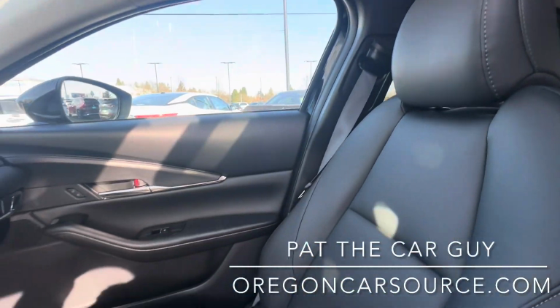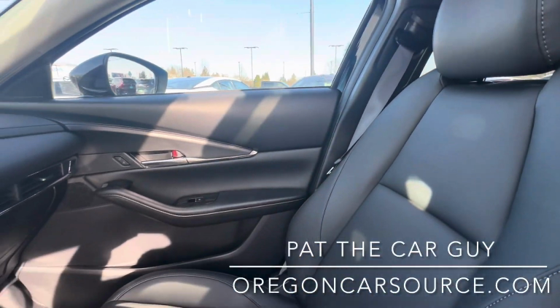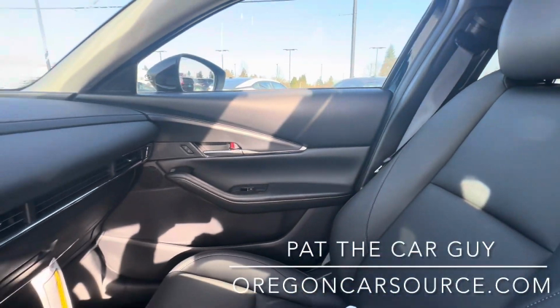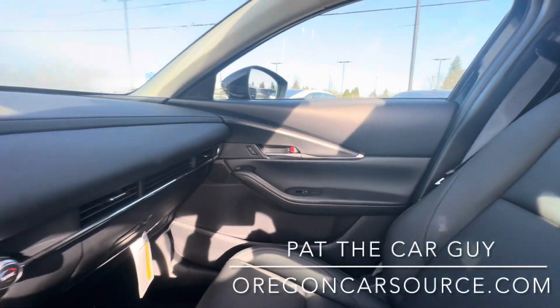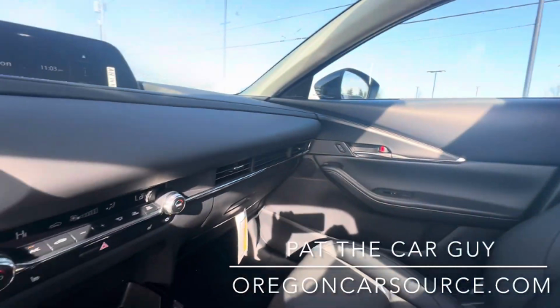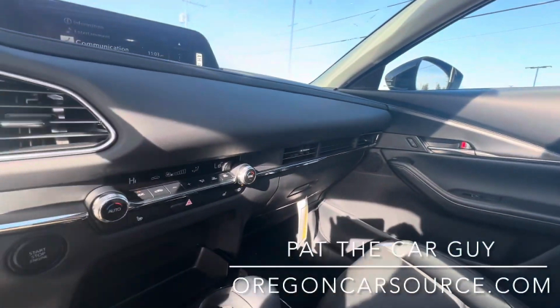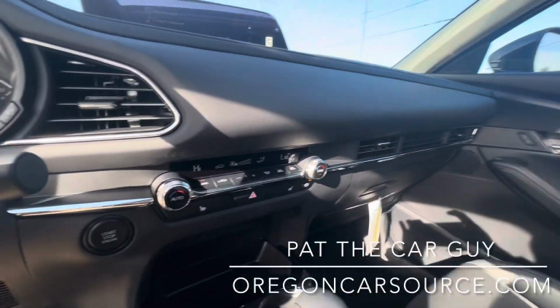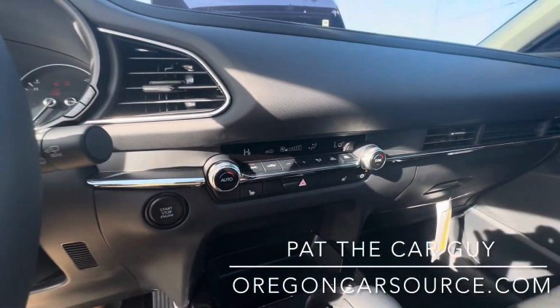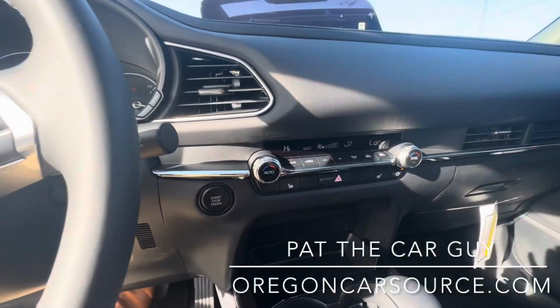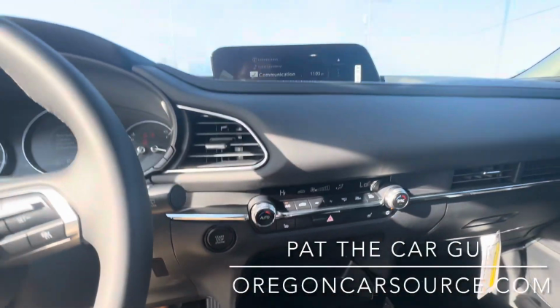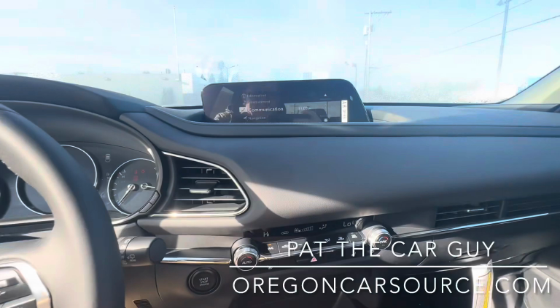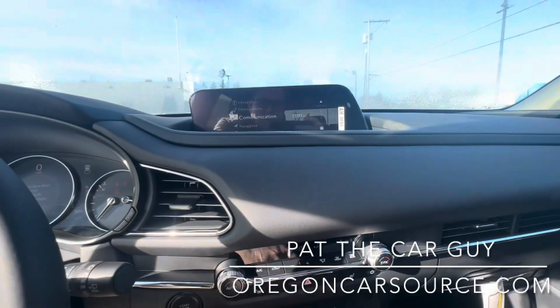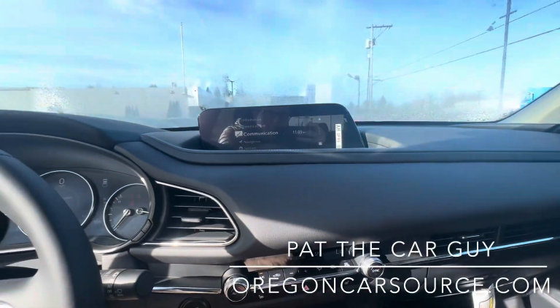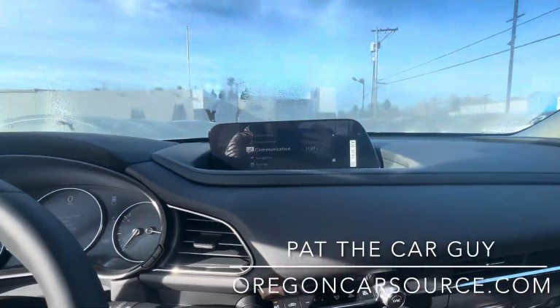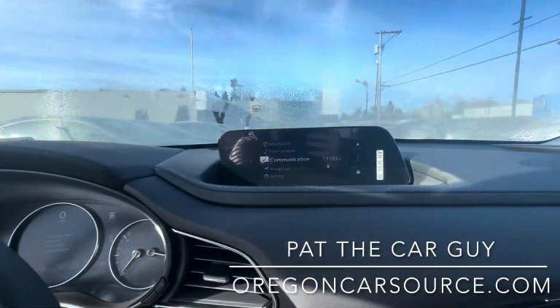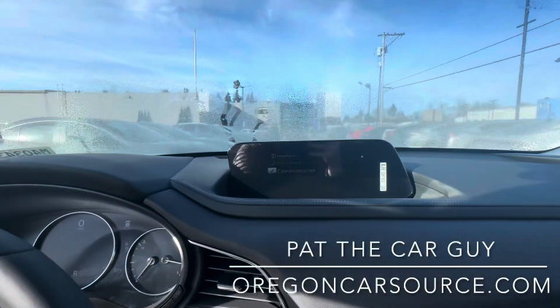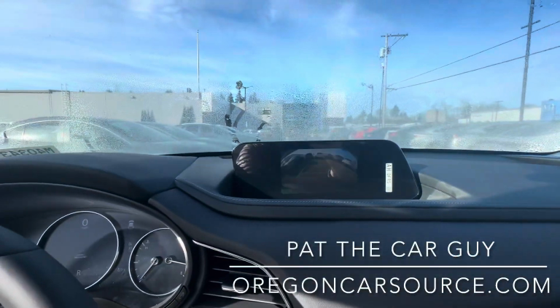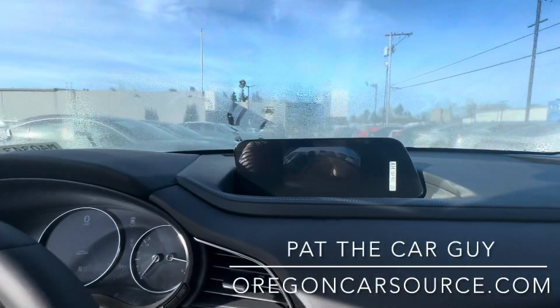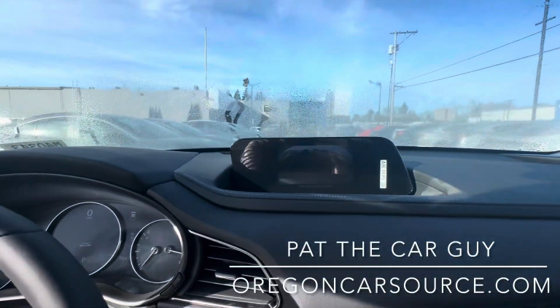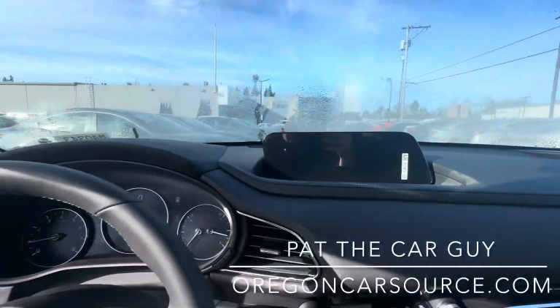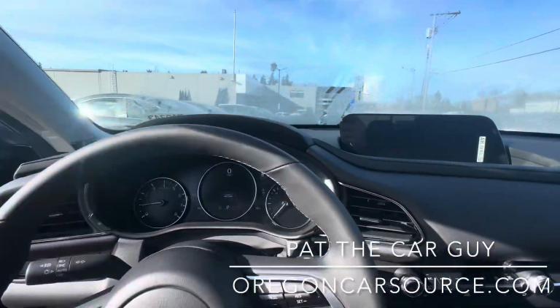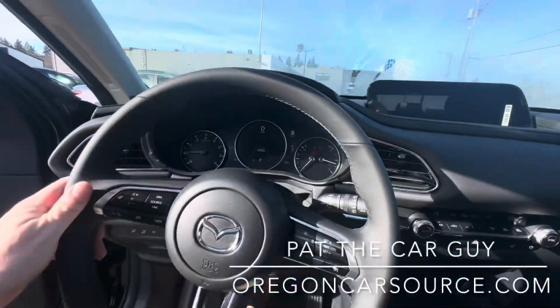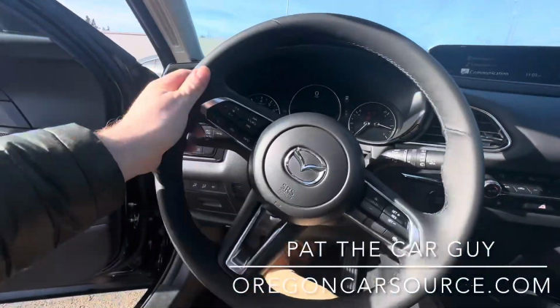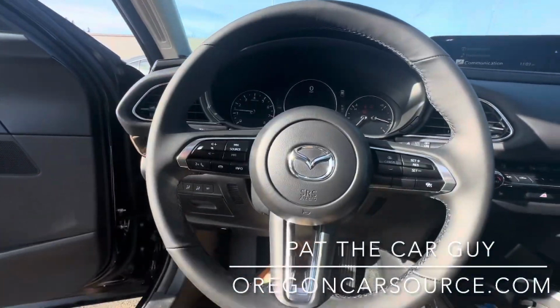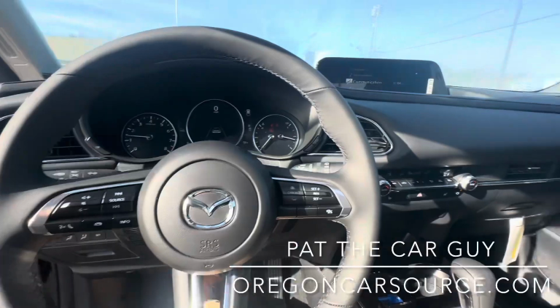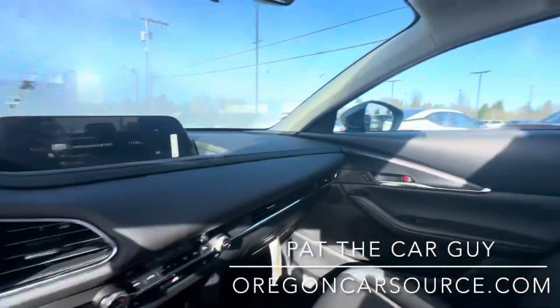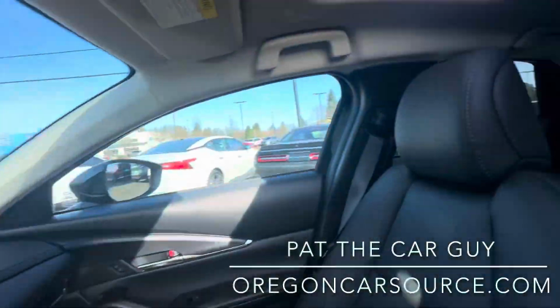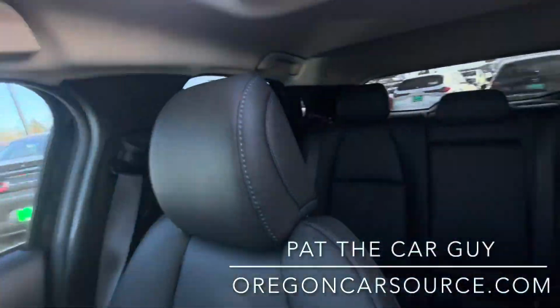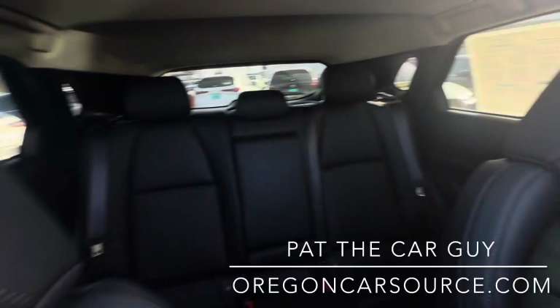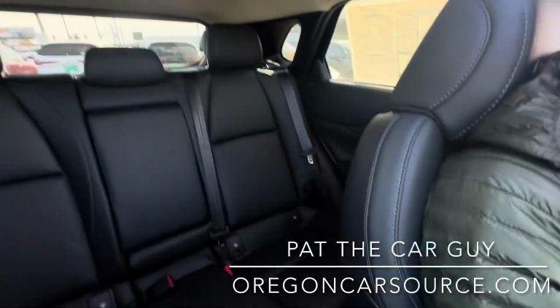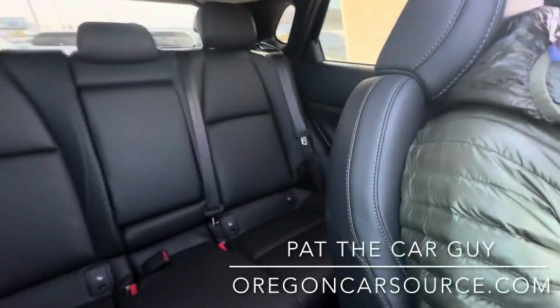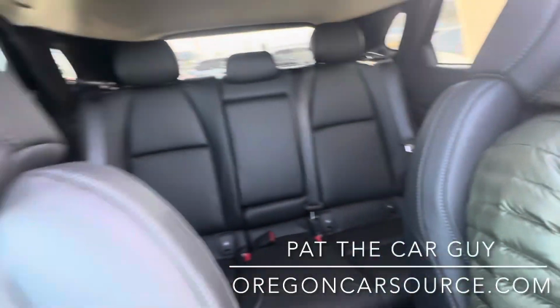Black leatherette interior on this one, dual-zone automatic climate control, Apple CarPlay and Android Auto, a backup camera, Bluetooth through your cell phone, and more. Beautiful car — I'd love to help you out with it.